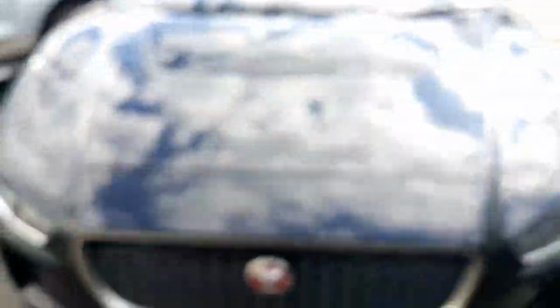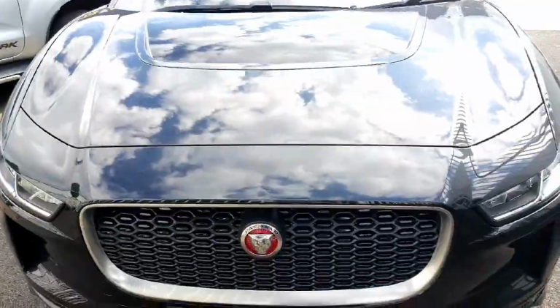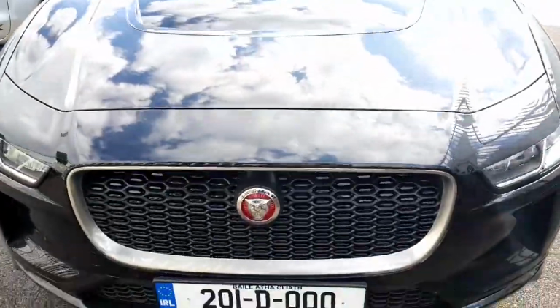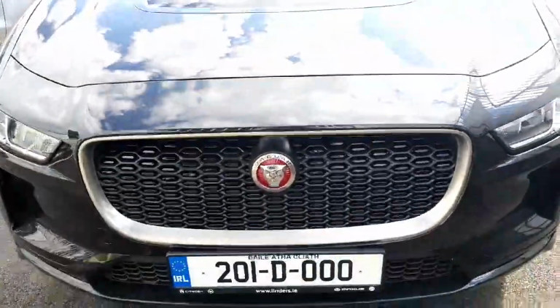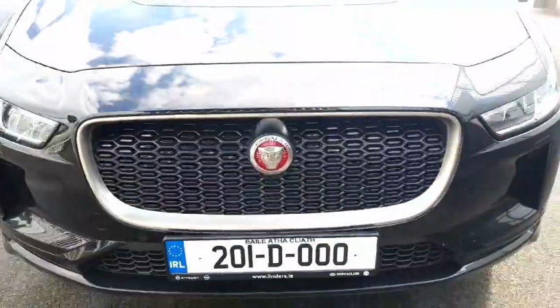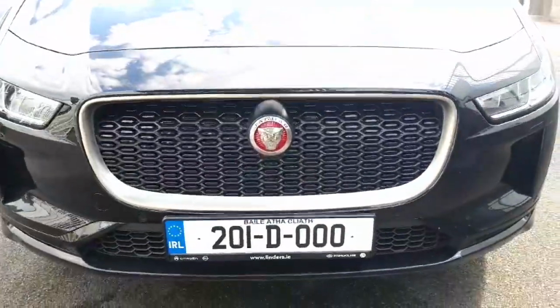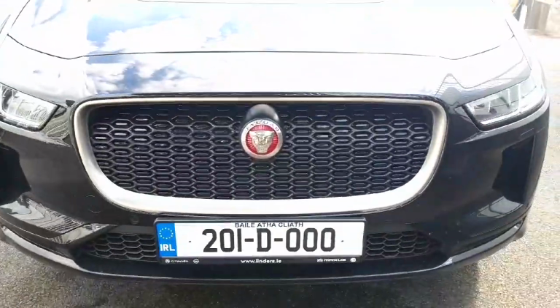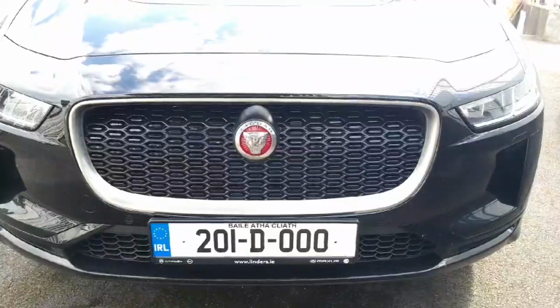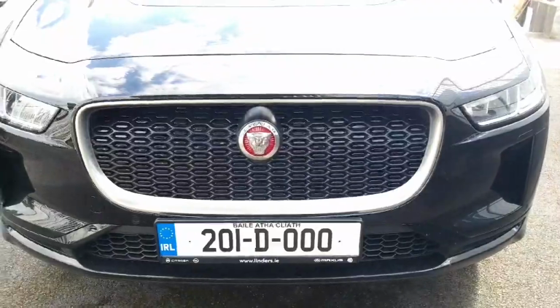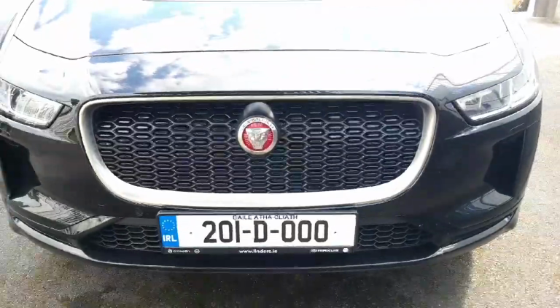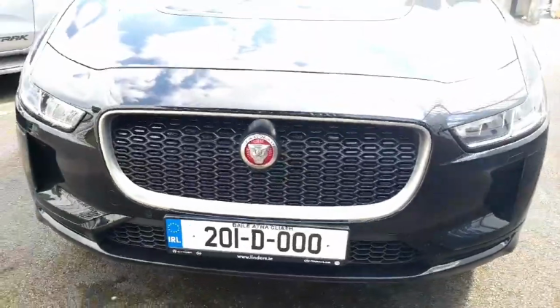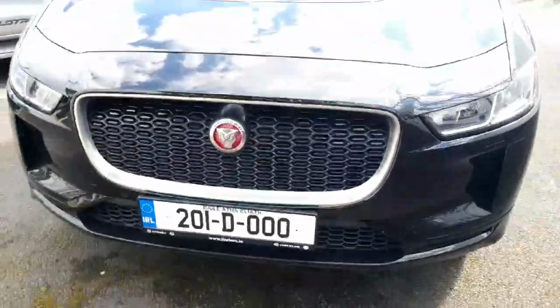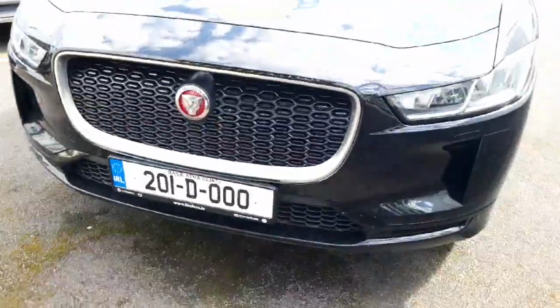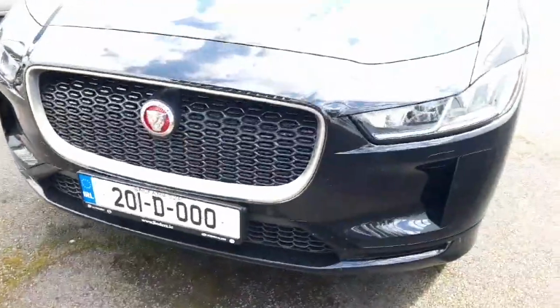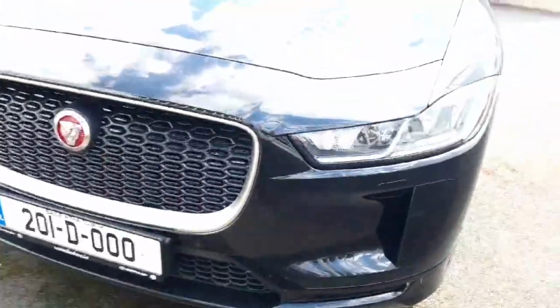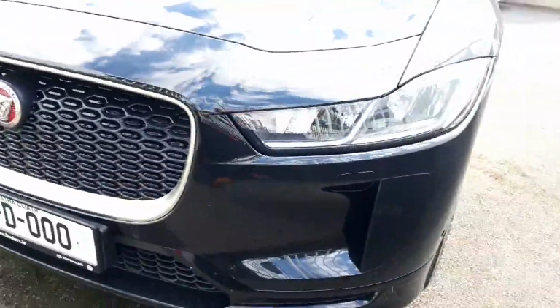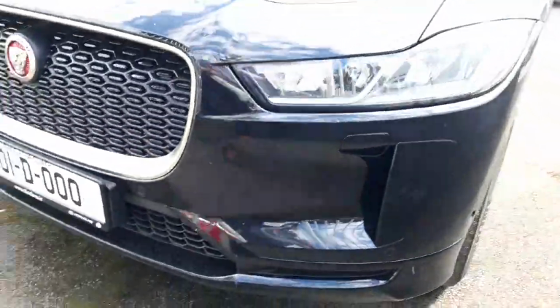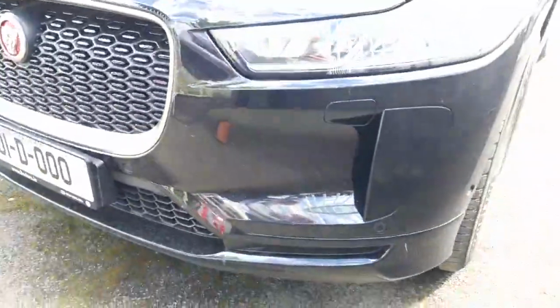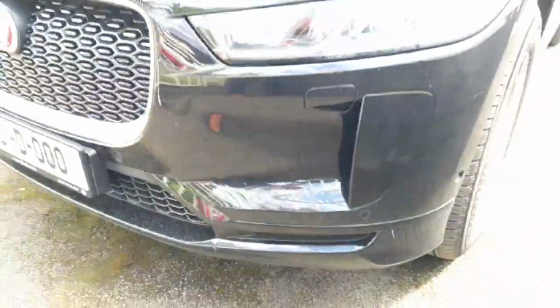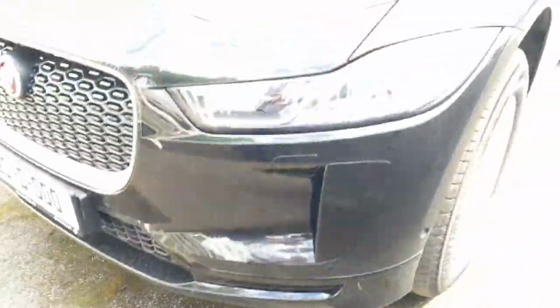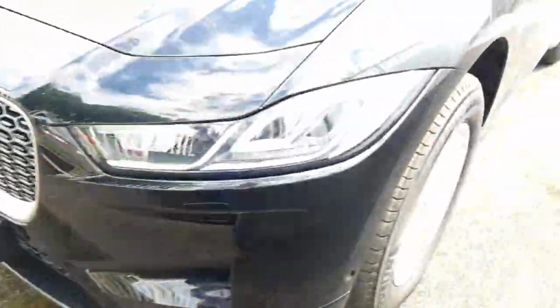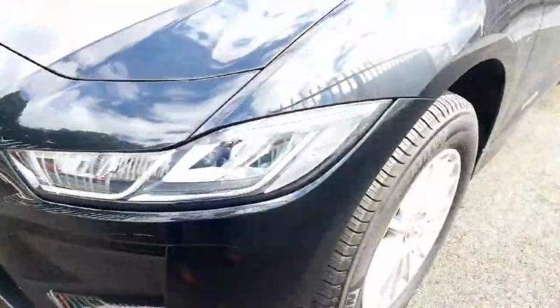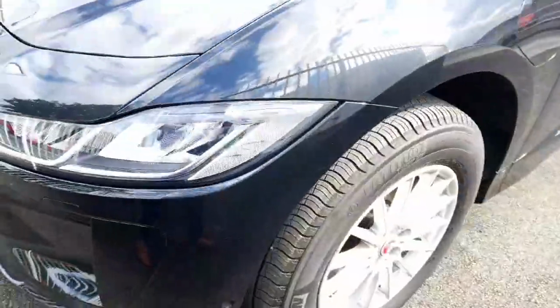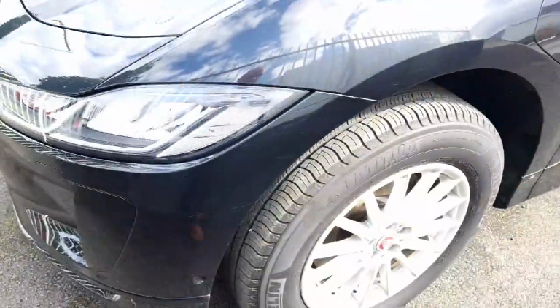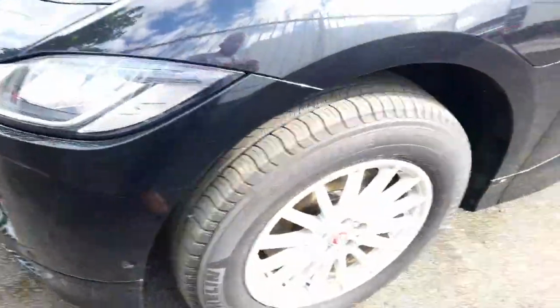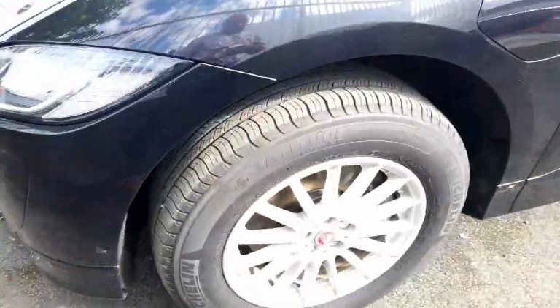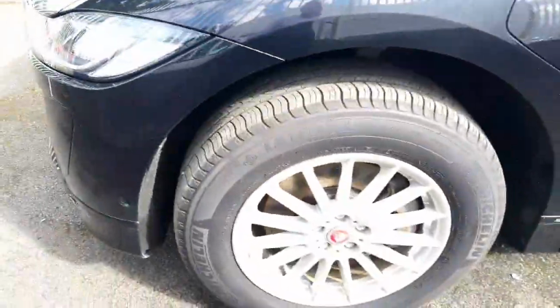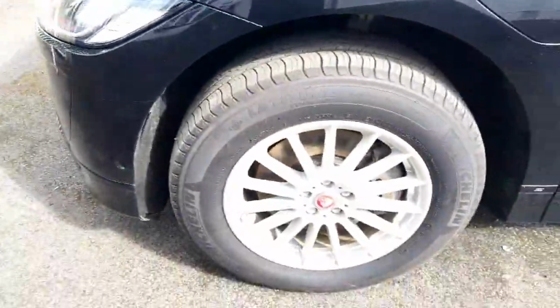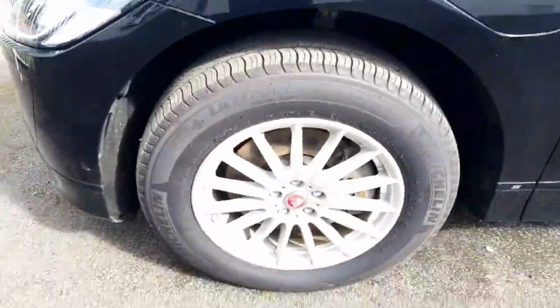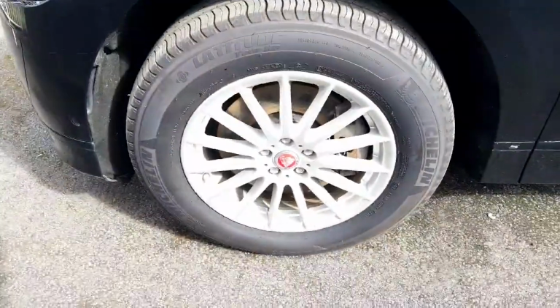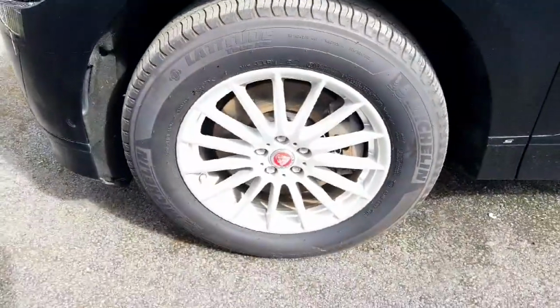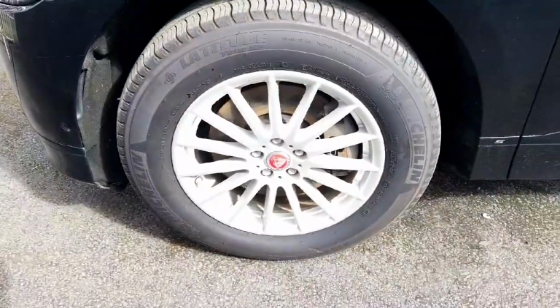At the front we have the honey chrome grille with the chrome surround. We have front parking sensors and 18 inch alloy wheels.